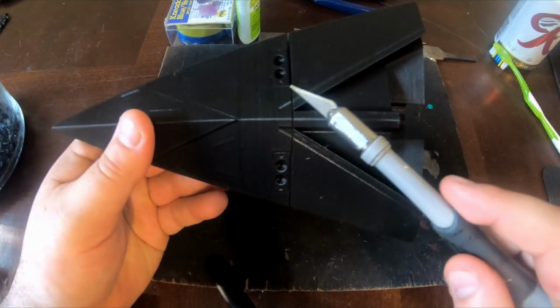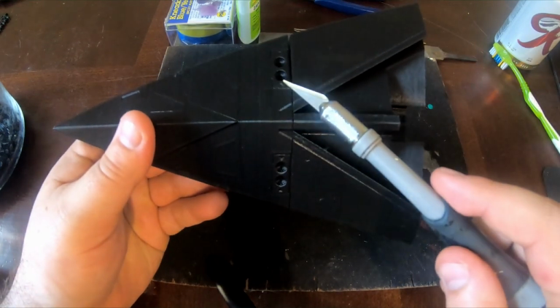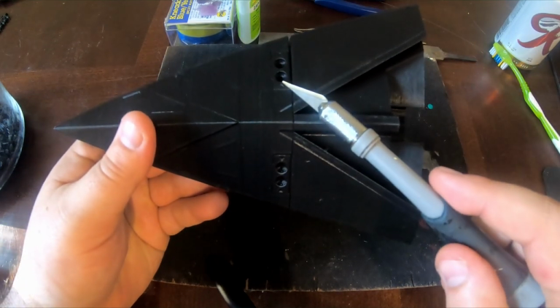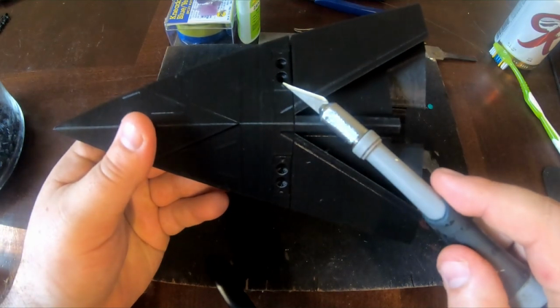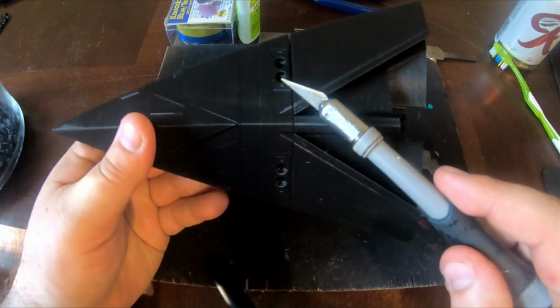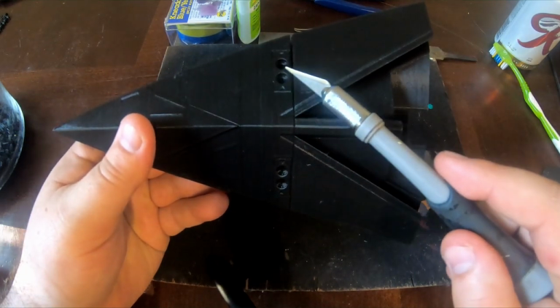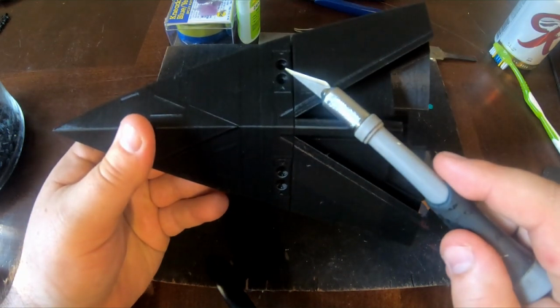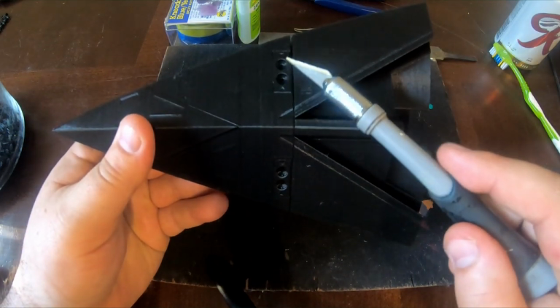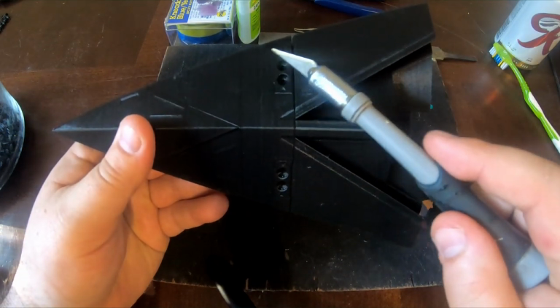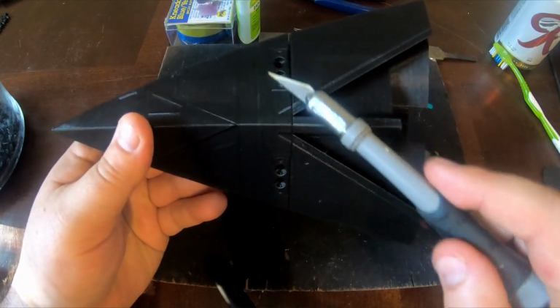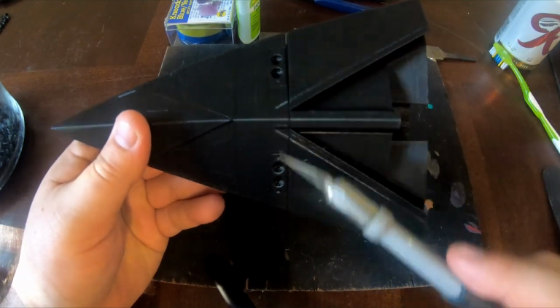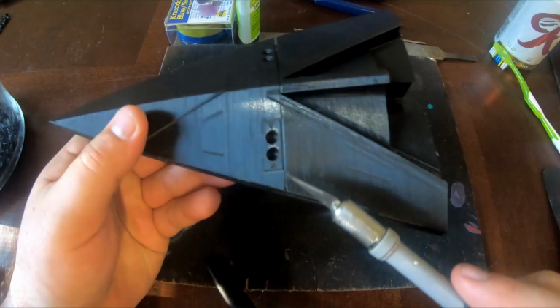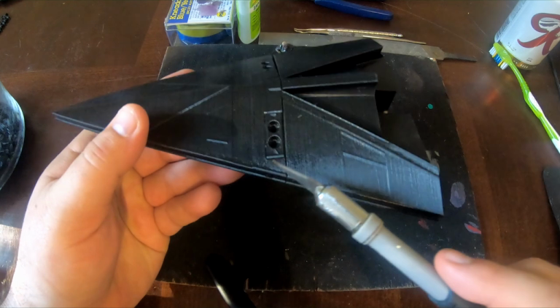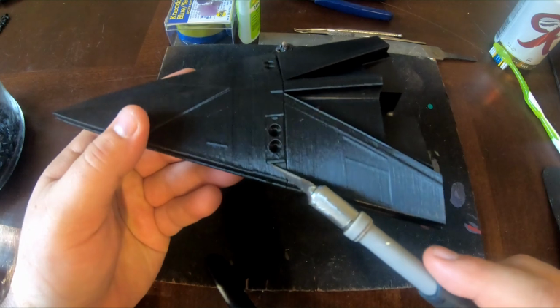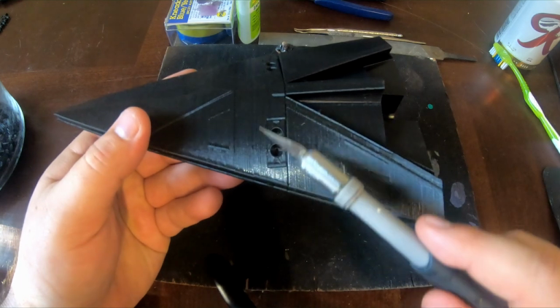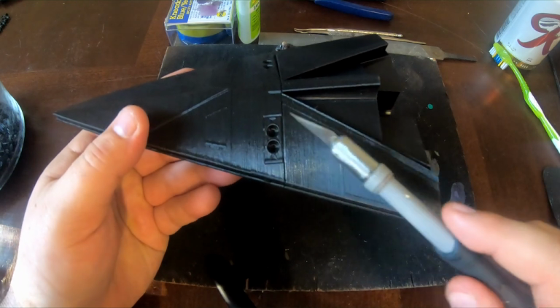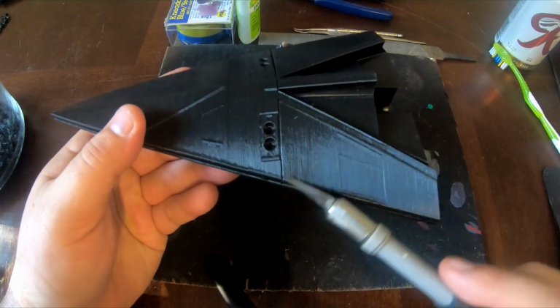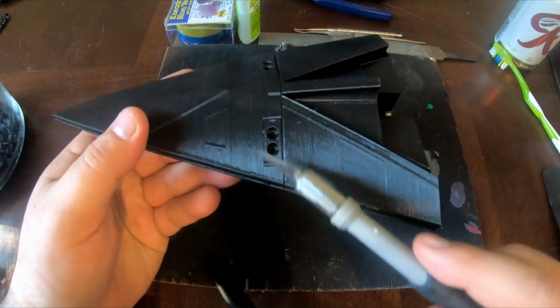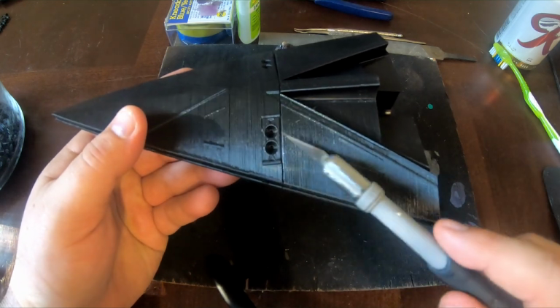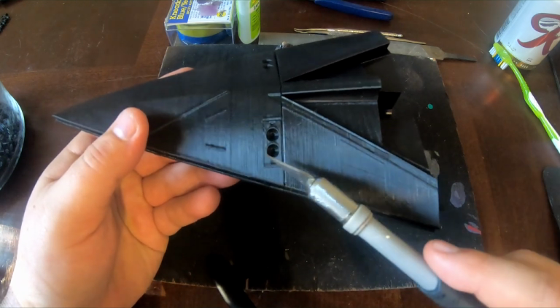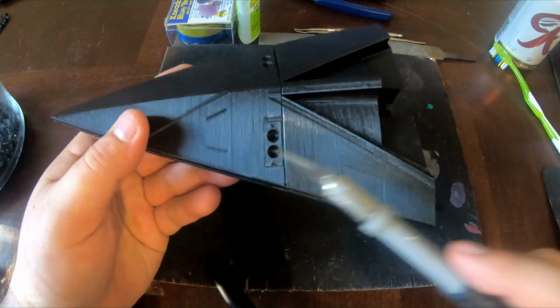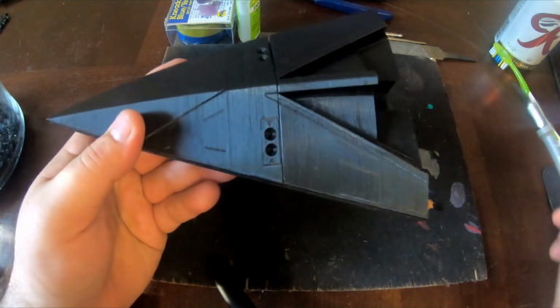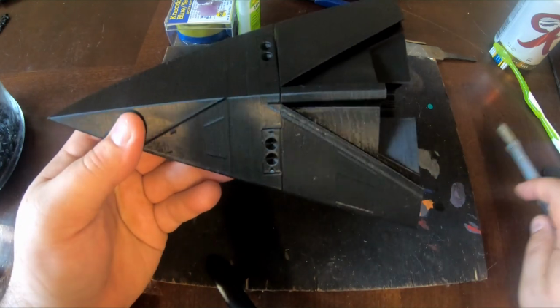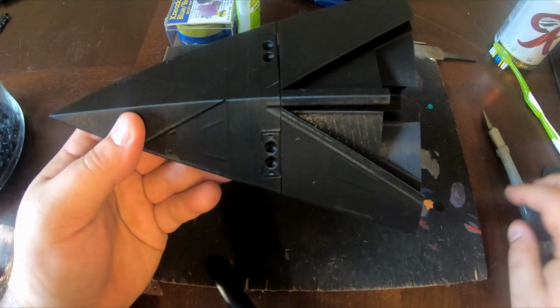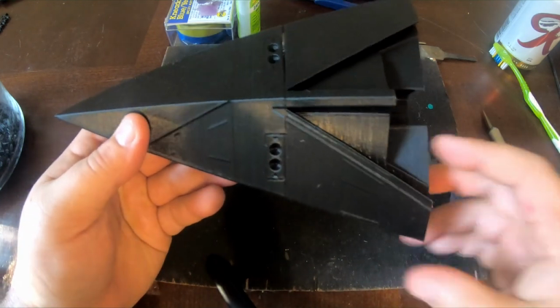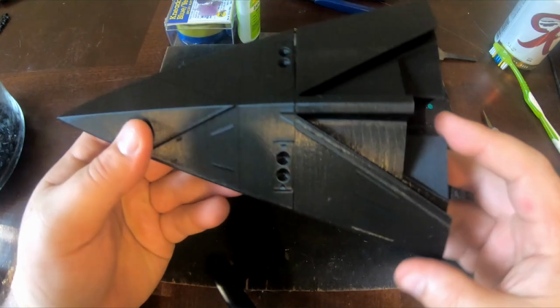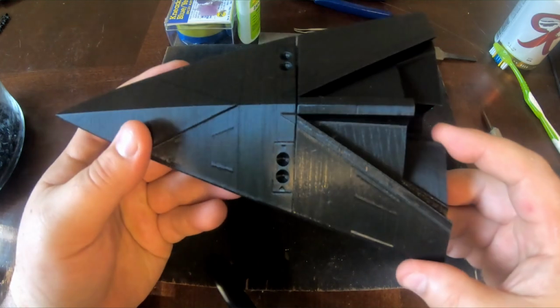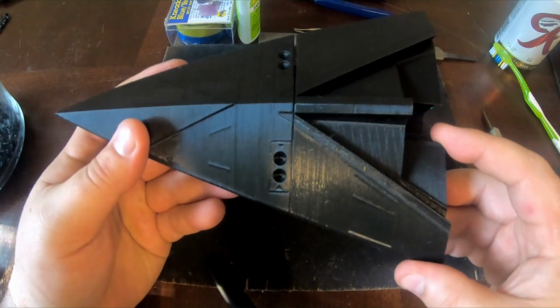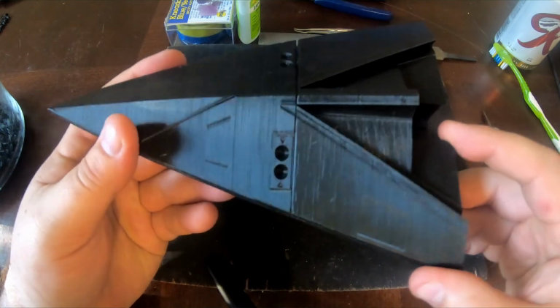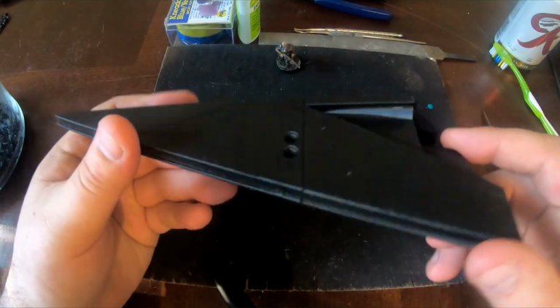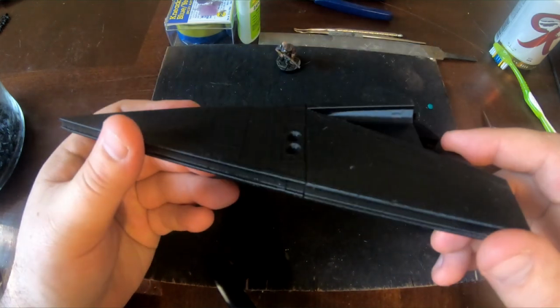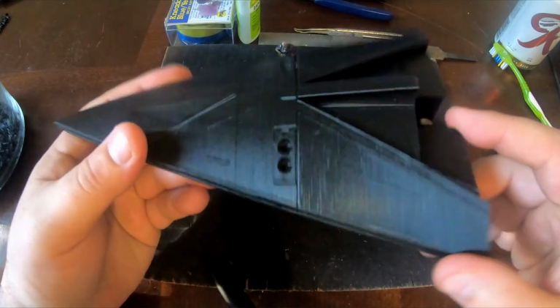And I love these little thrusters — little maneuver thrusters. It's a really good detail they put on the ship, and I can't wait to paint them and give them some good weathering.